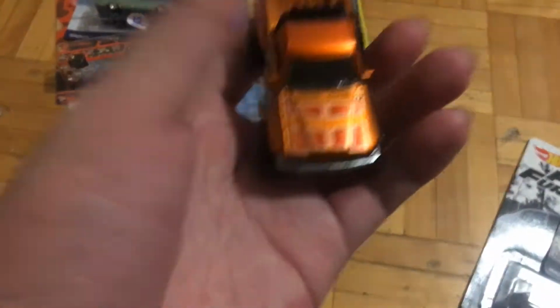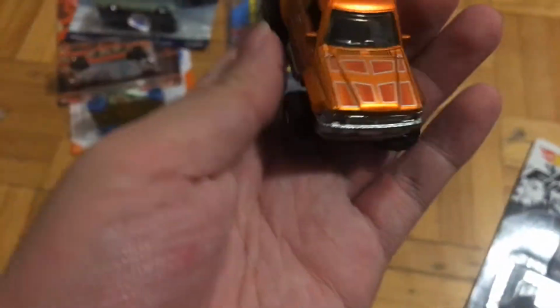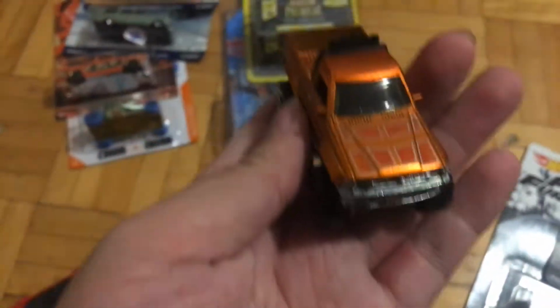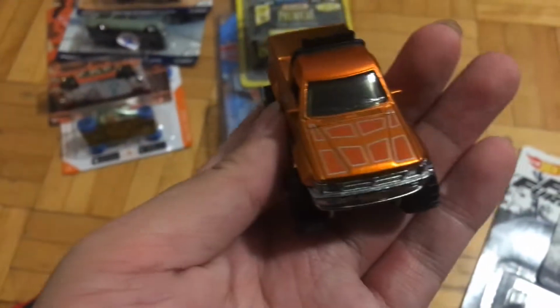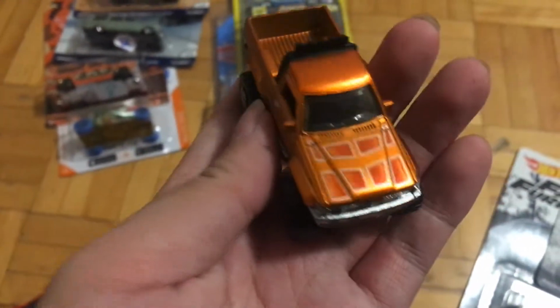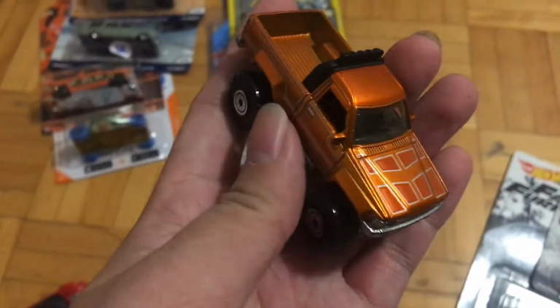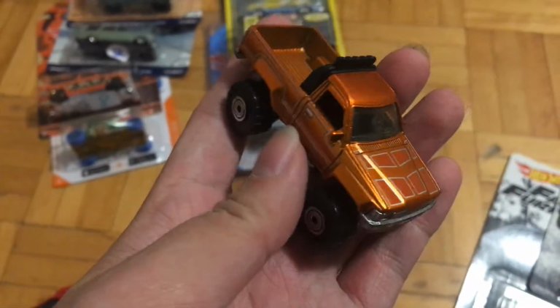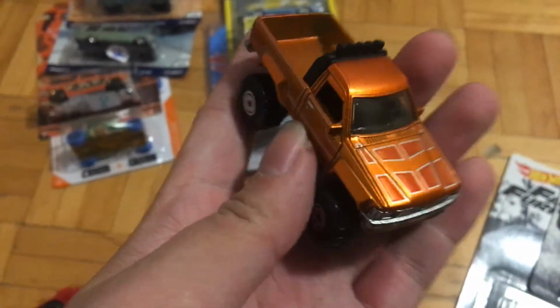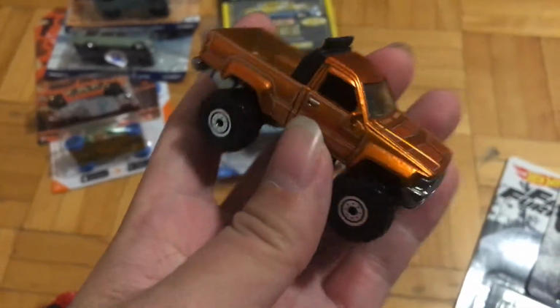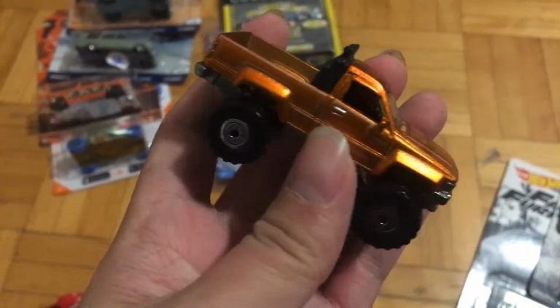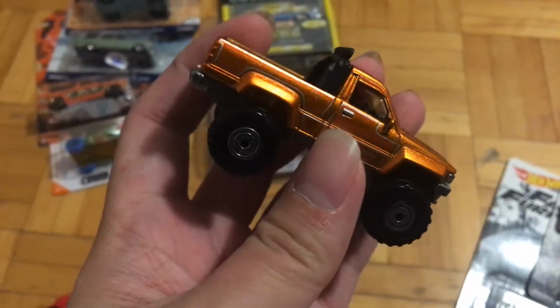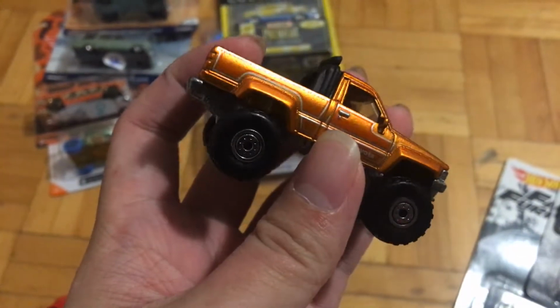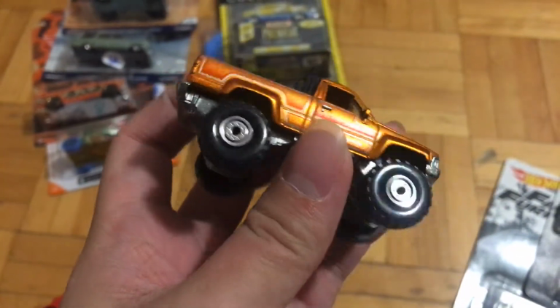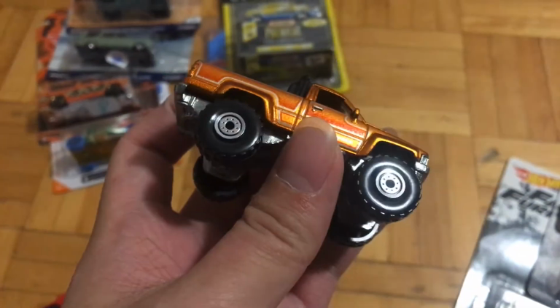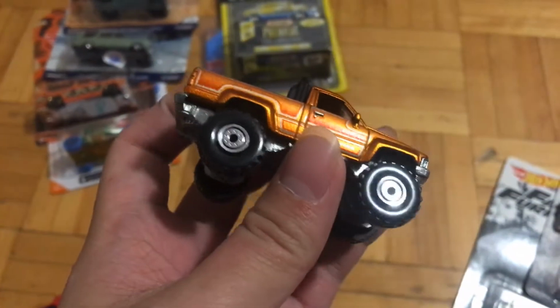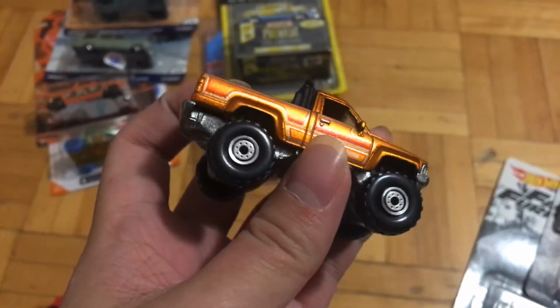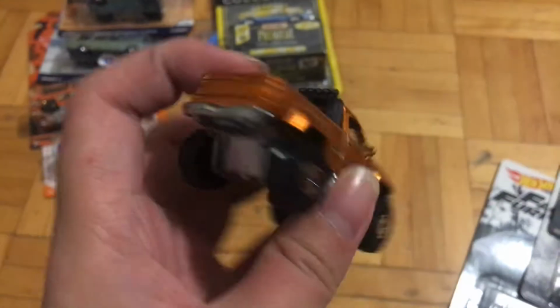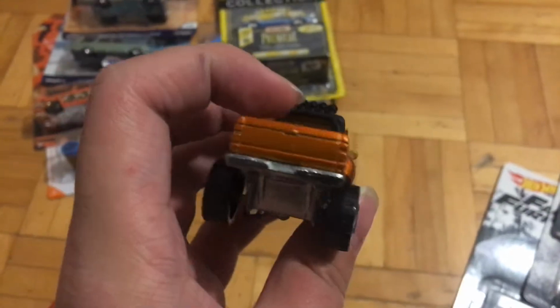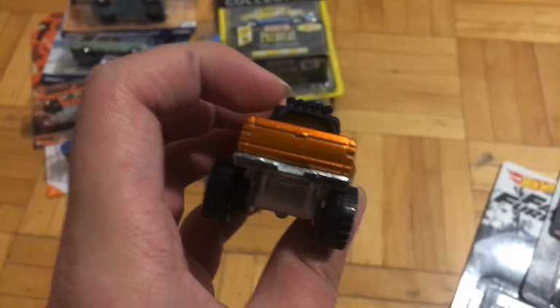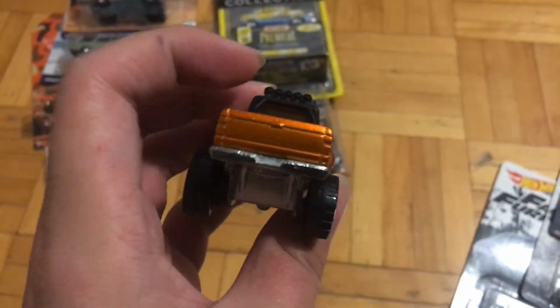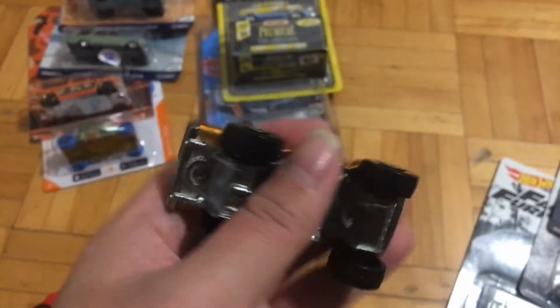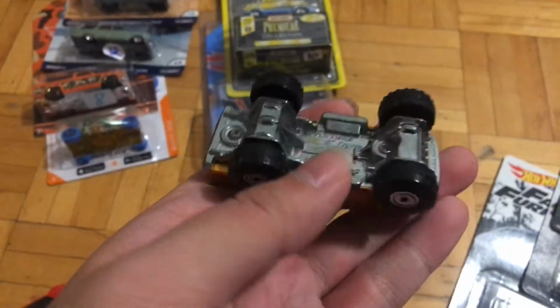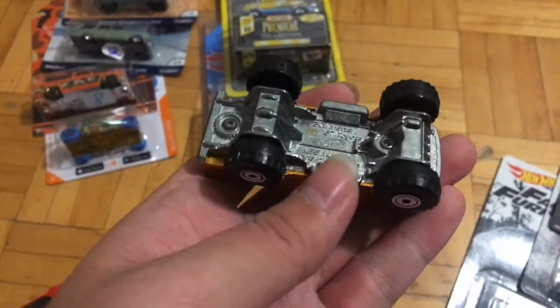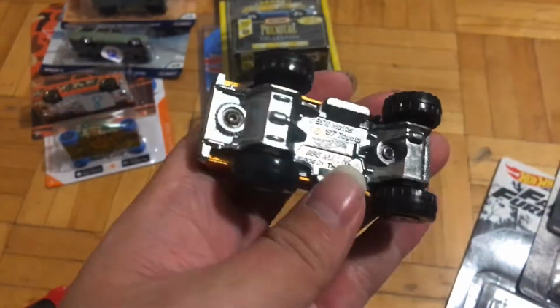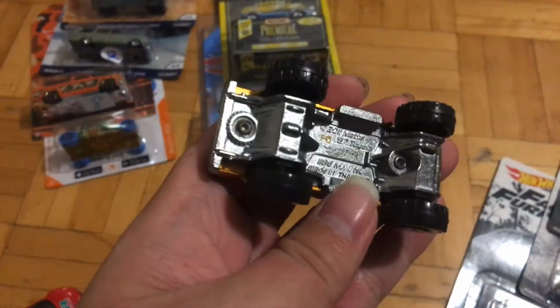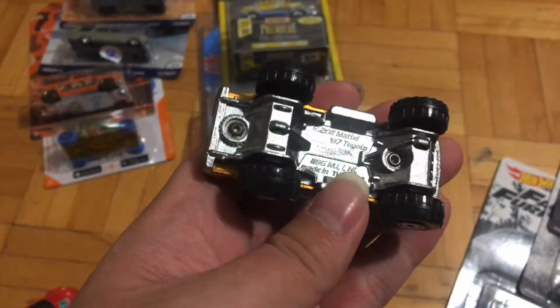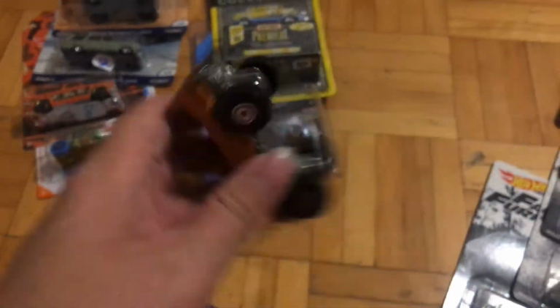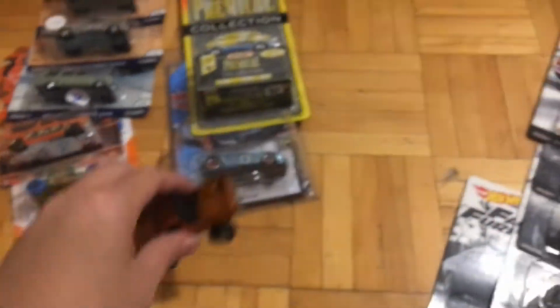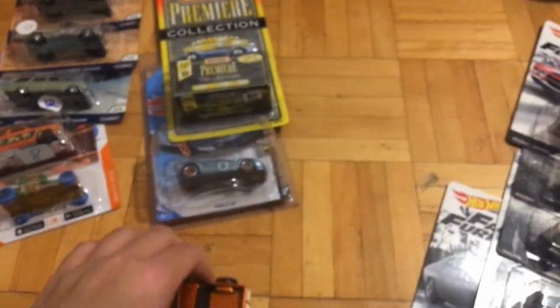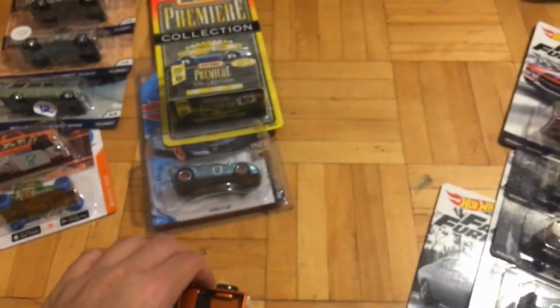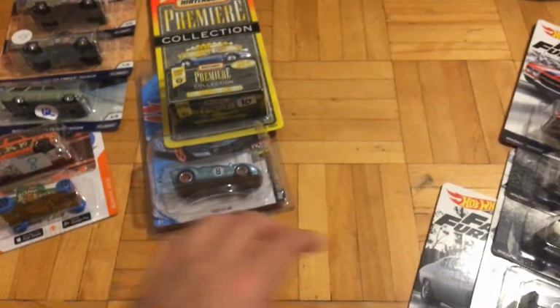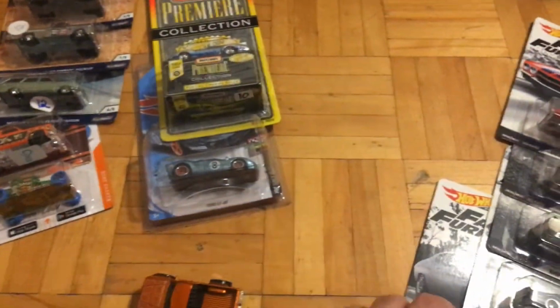This is a Toyota truck — just an awesome color — from the Cool Classics series.